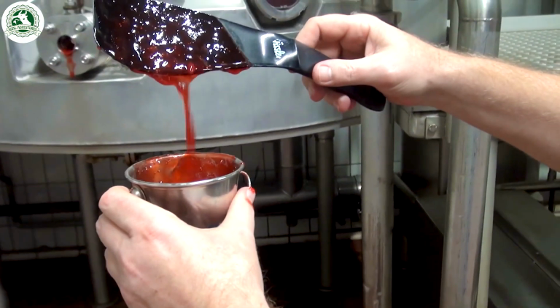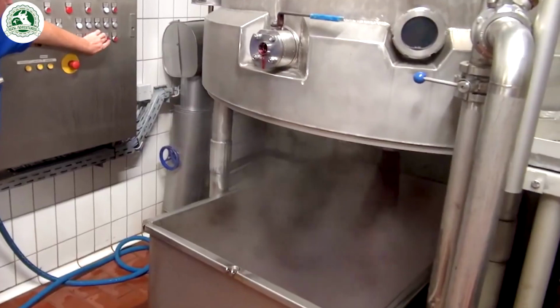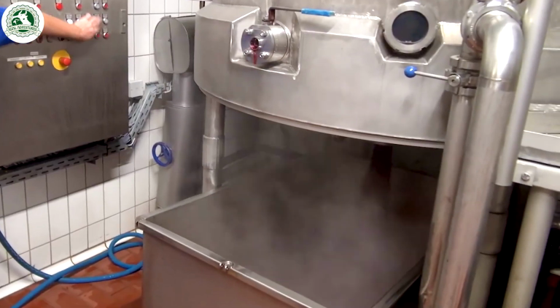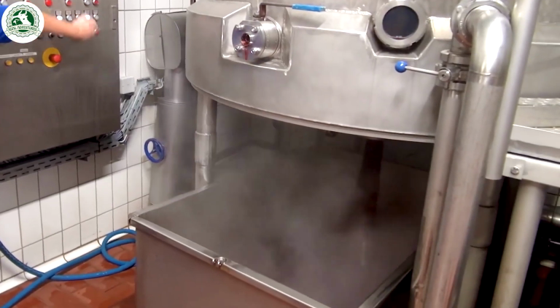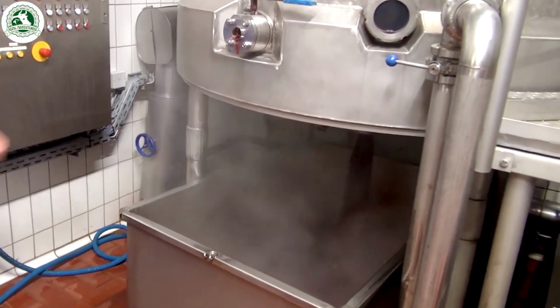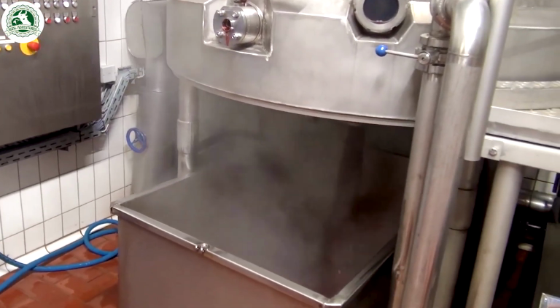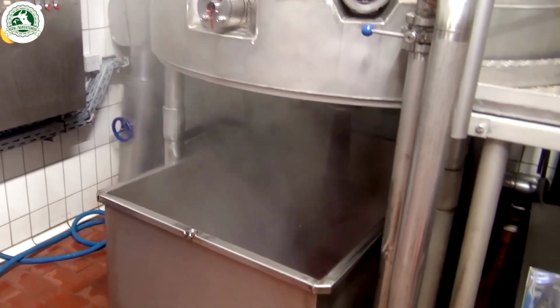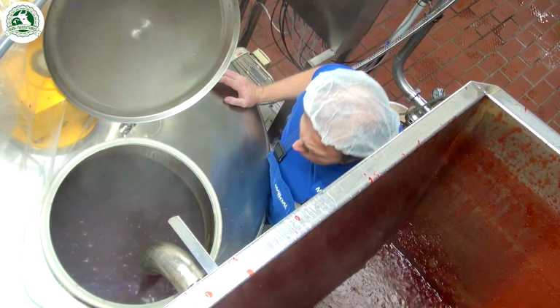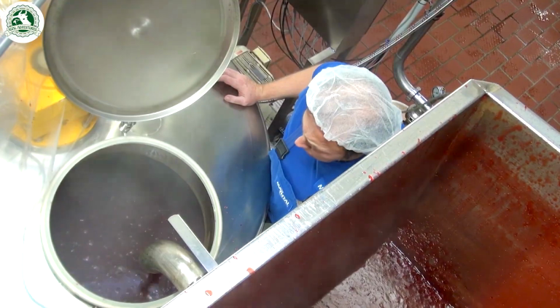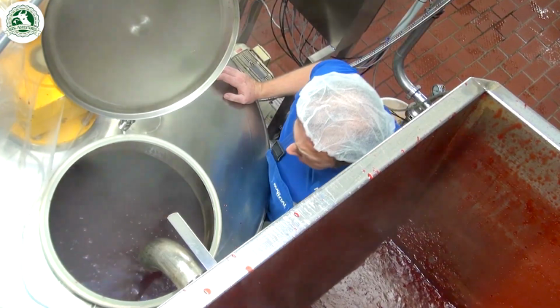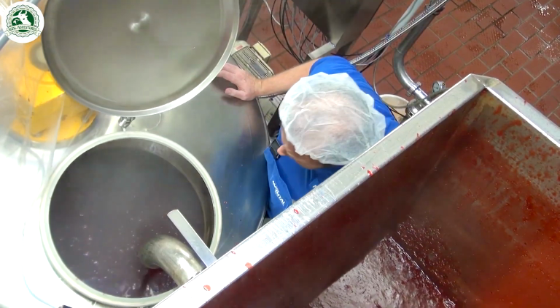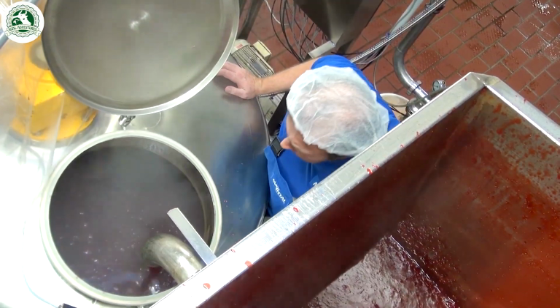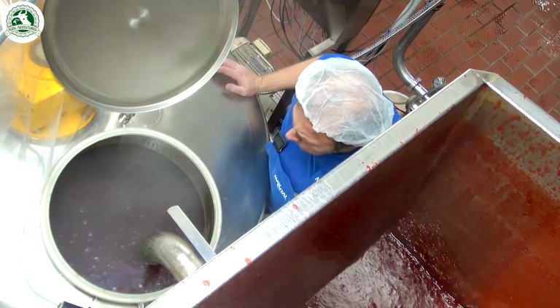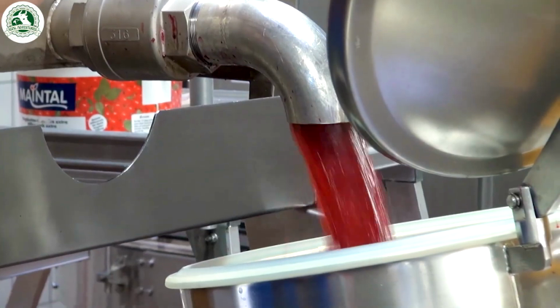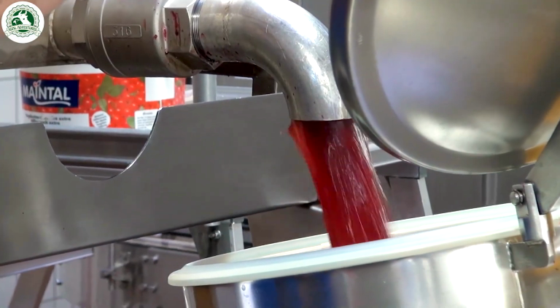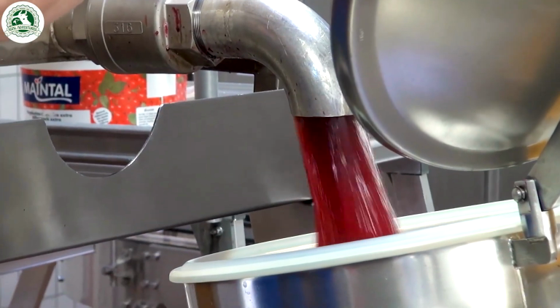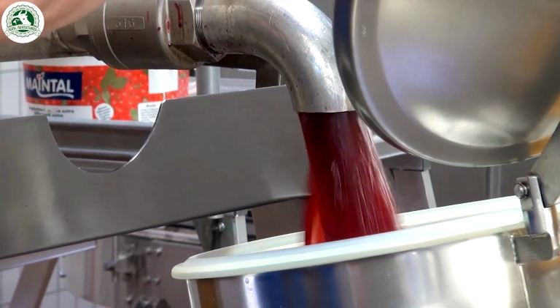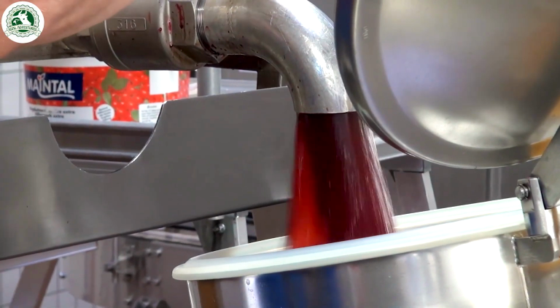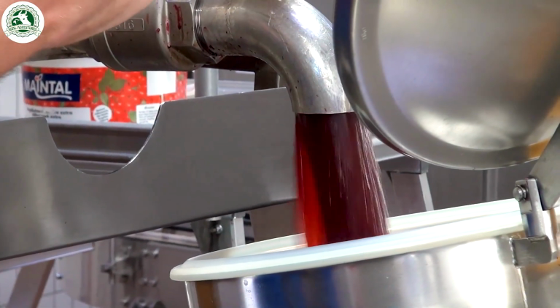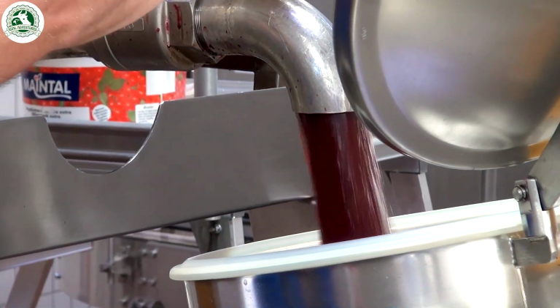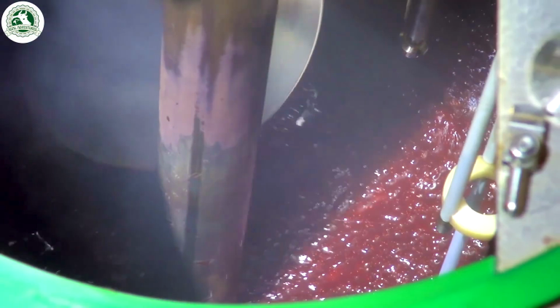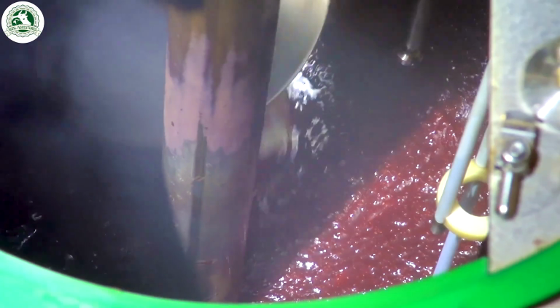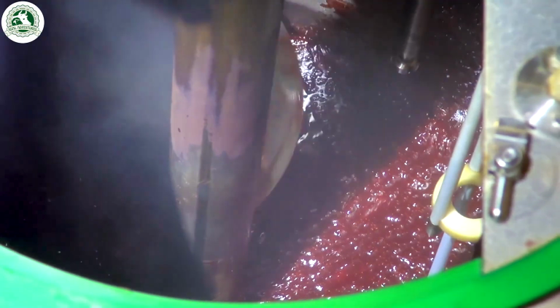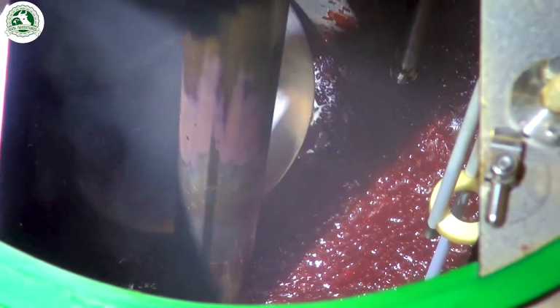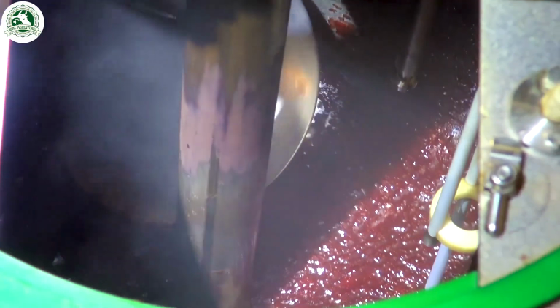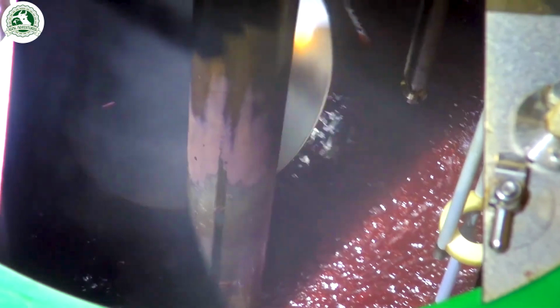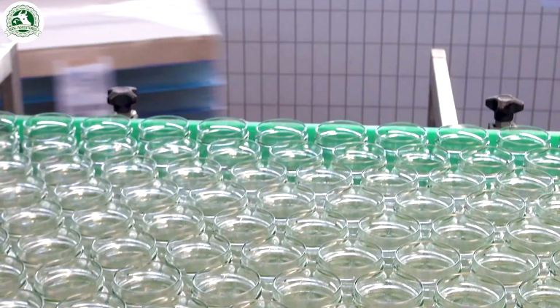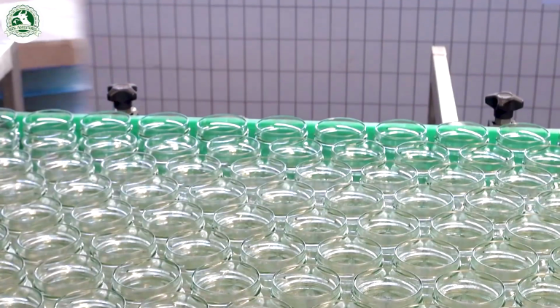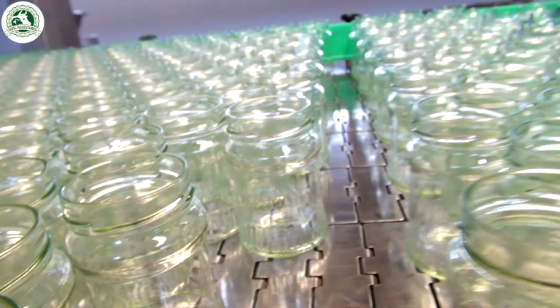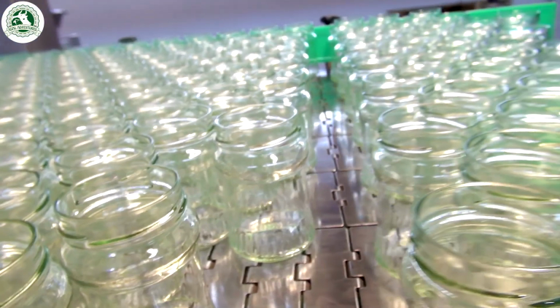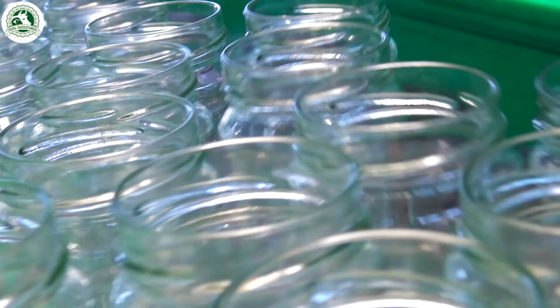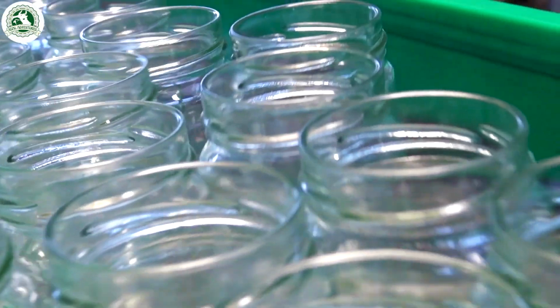Once the jam passes all quality checks, it's carefully poured into sterilized jars while still warm, locking in all that fruity goodness.